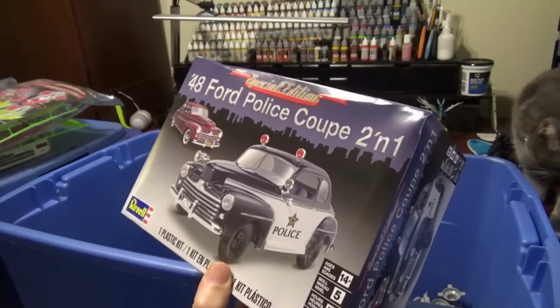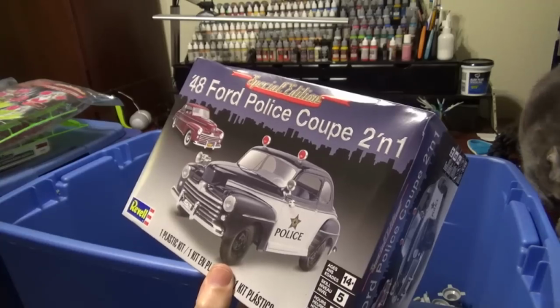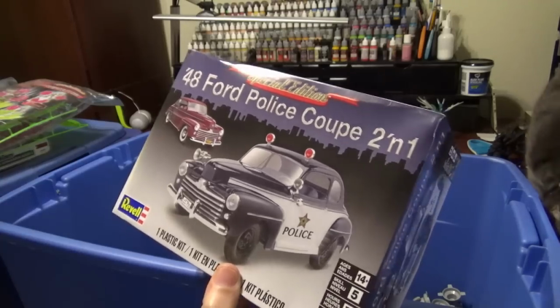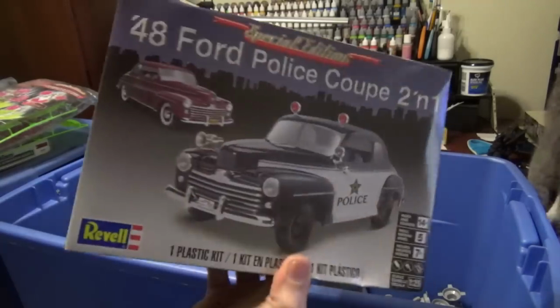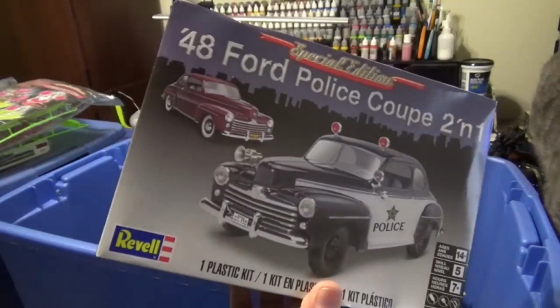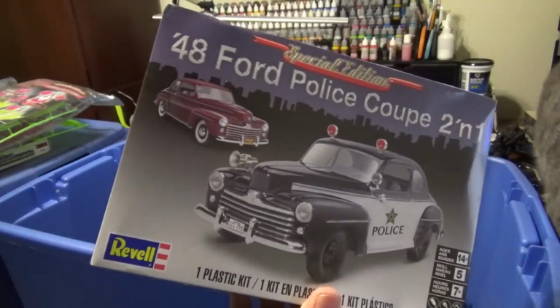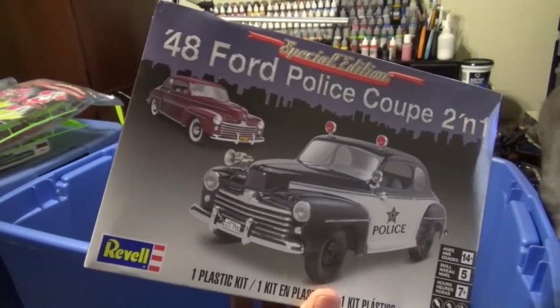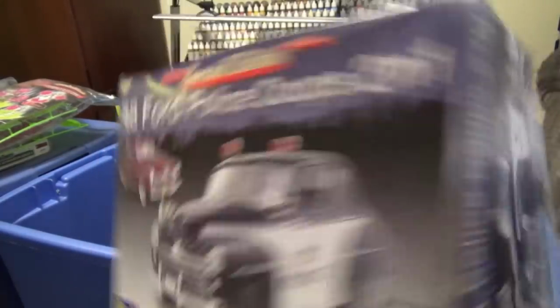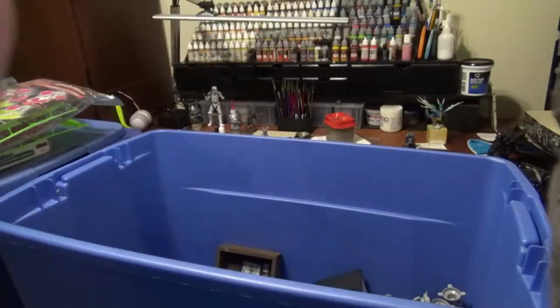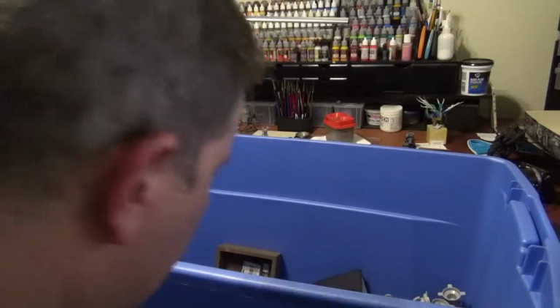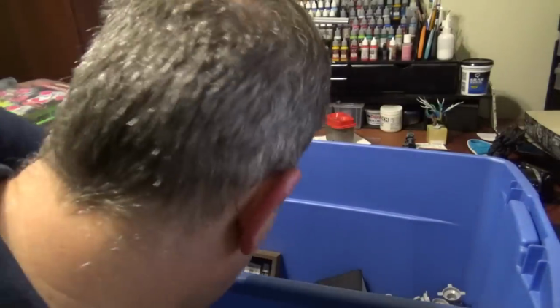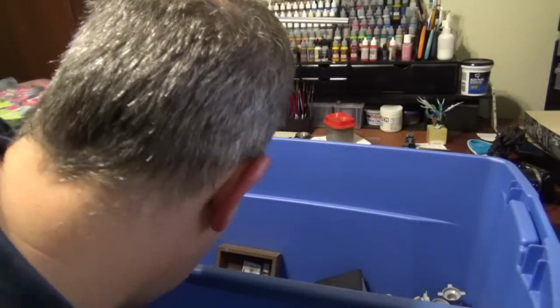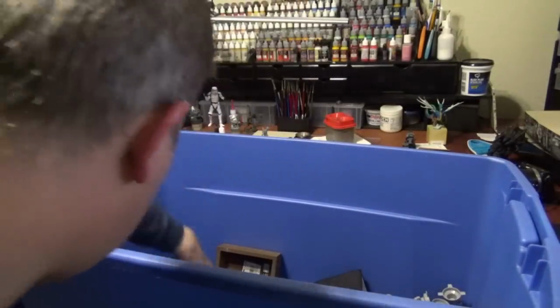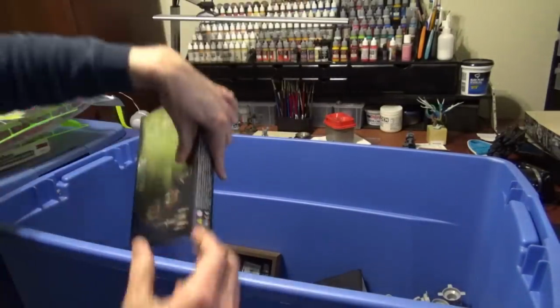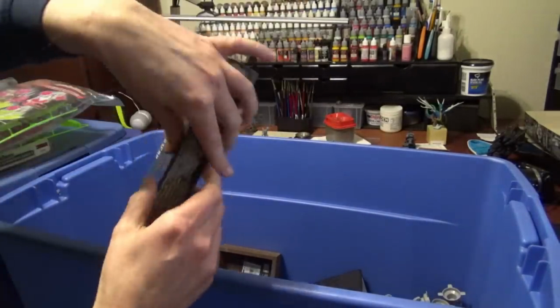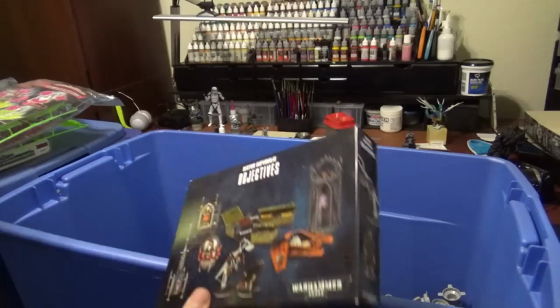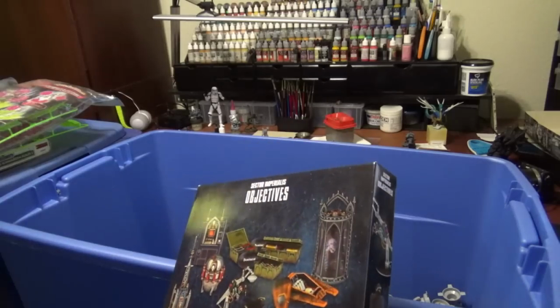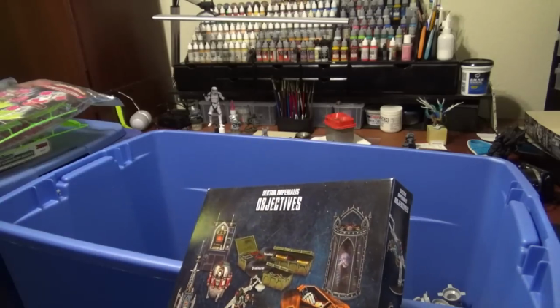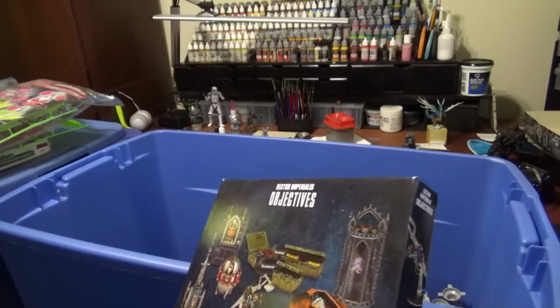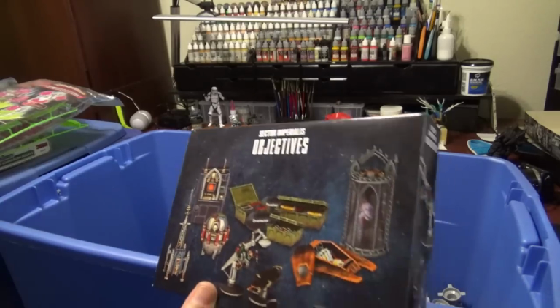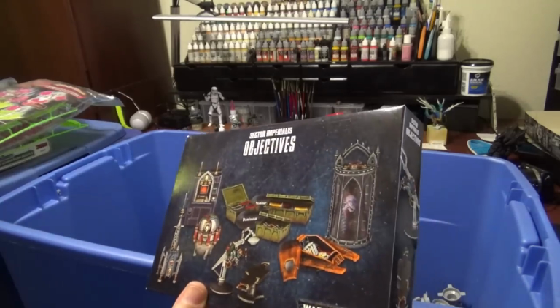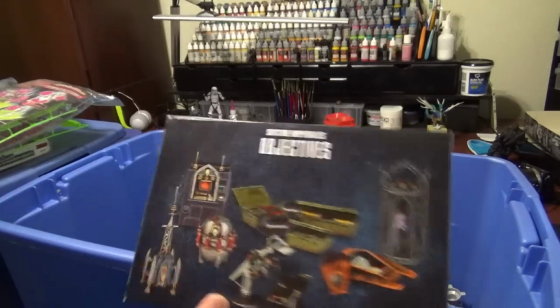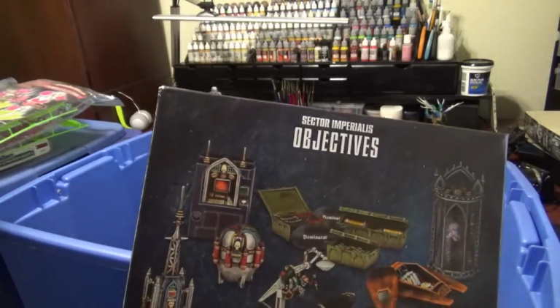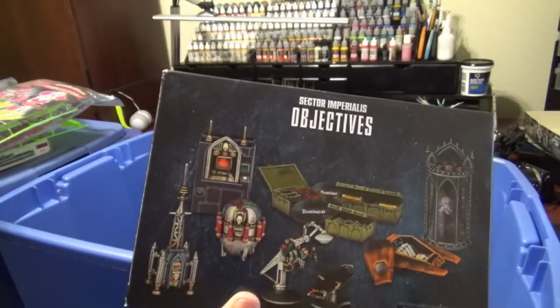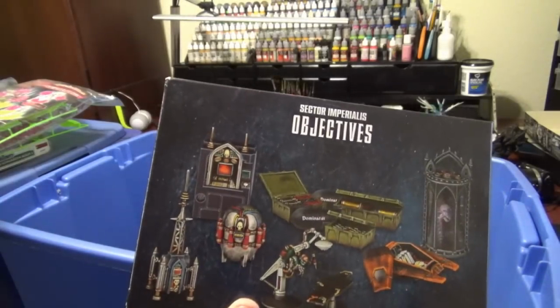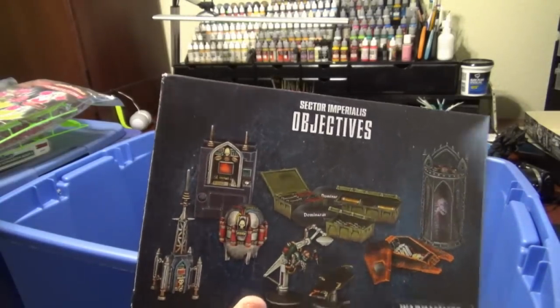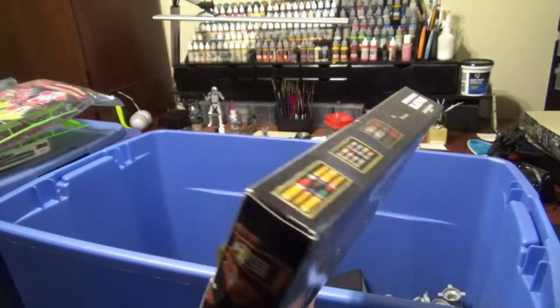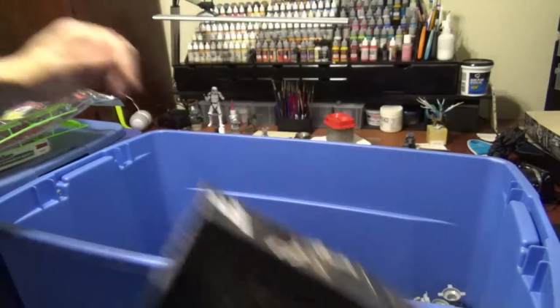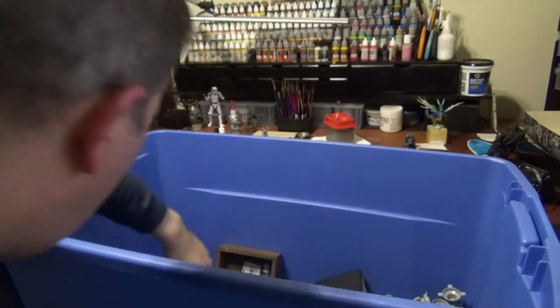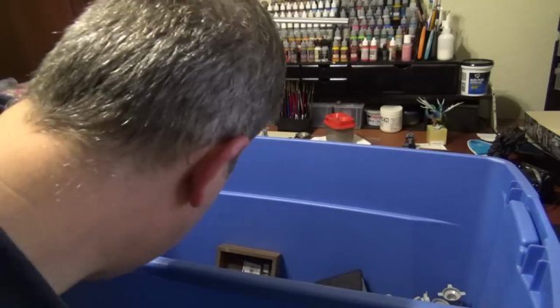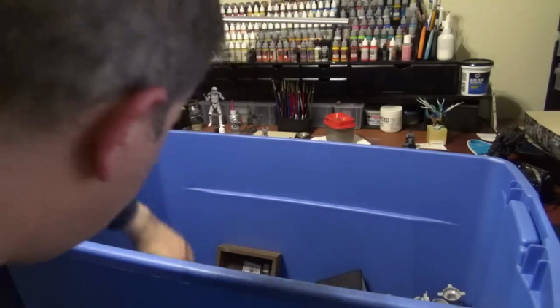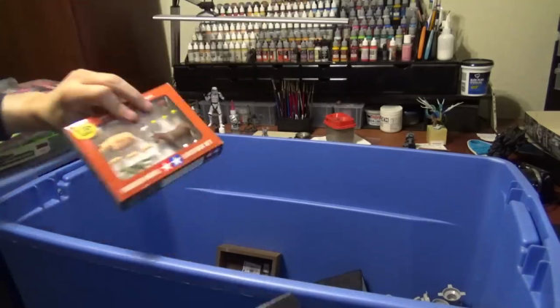A '48 Ford police coupe — back when I was going to try to get into cars. Never did that. More objectives? Wow. See, that's why you have to go through your stuff every once in a while — figure out what you actually own.